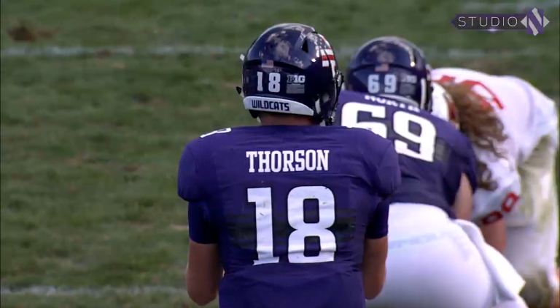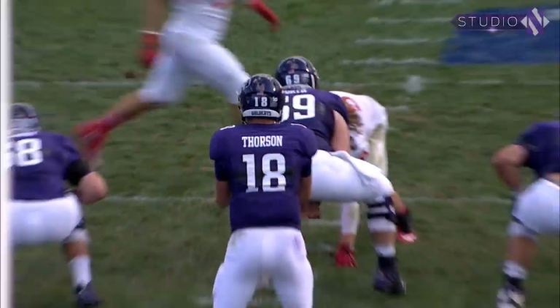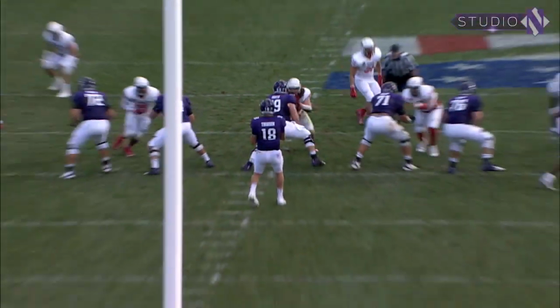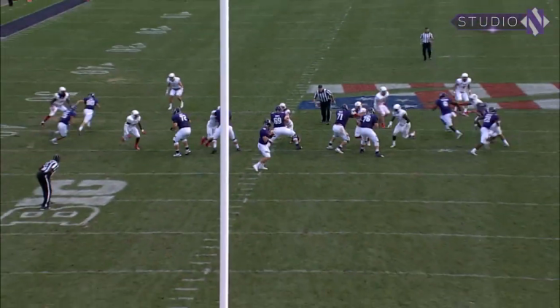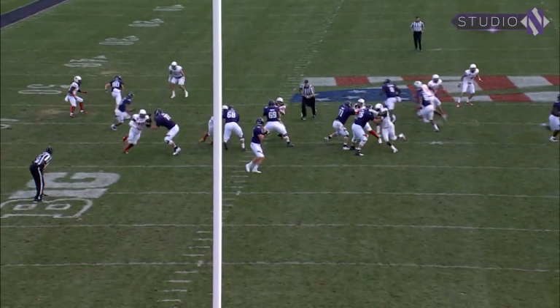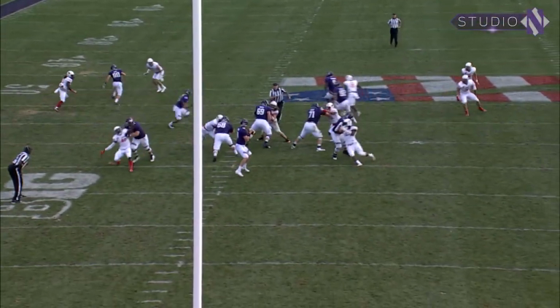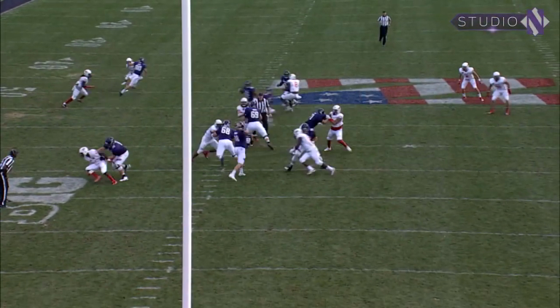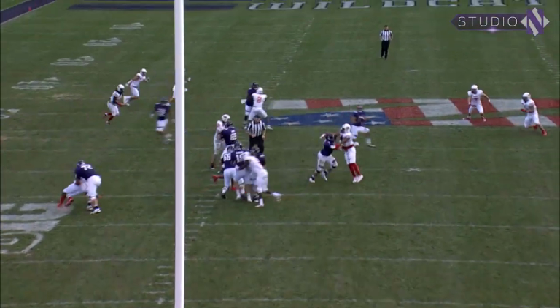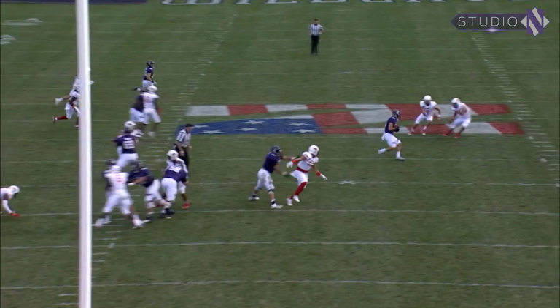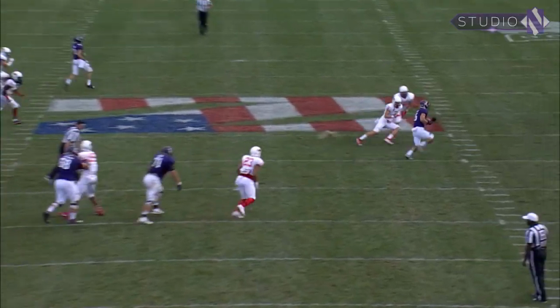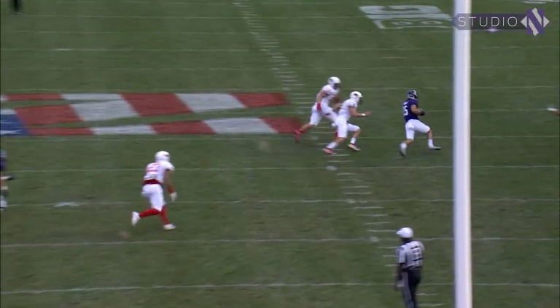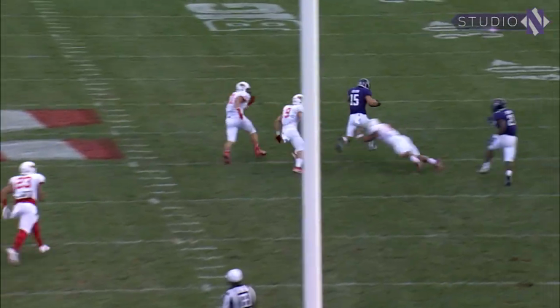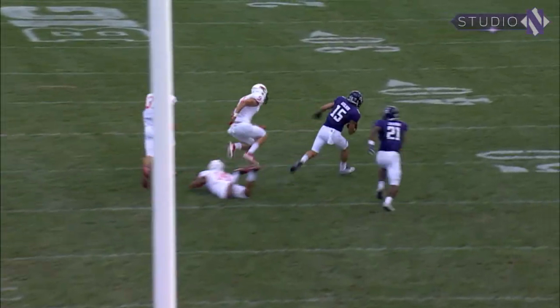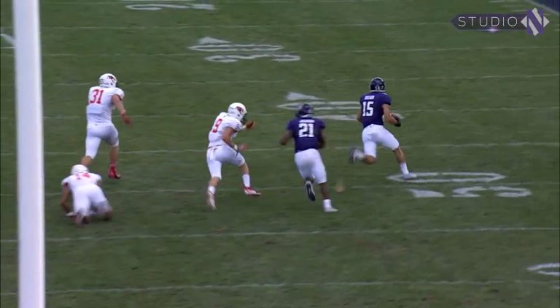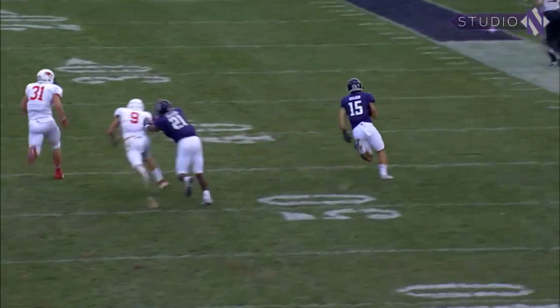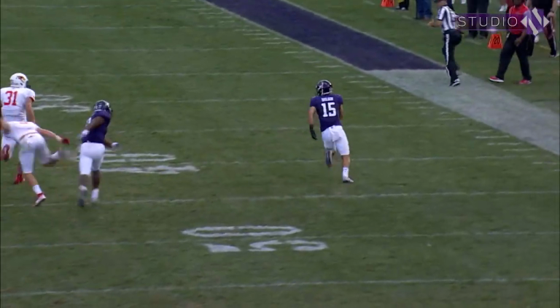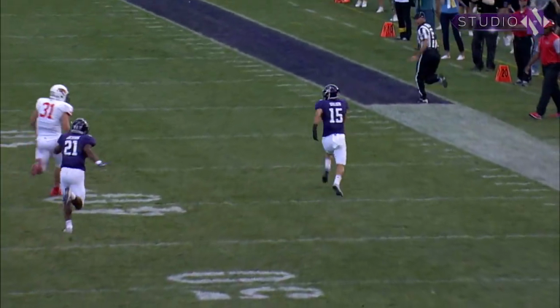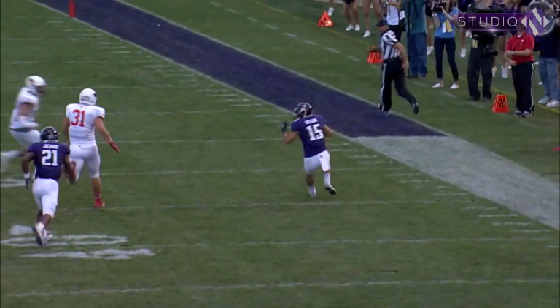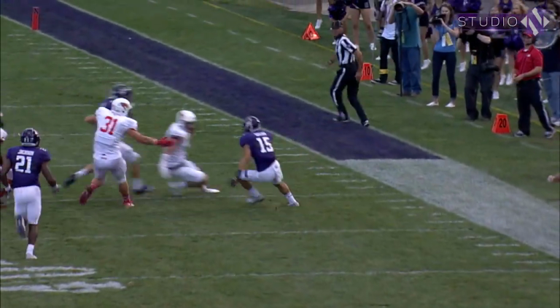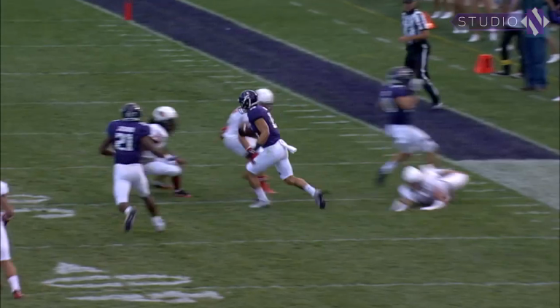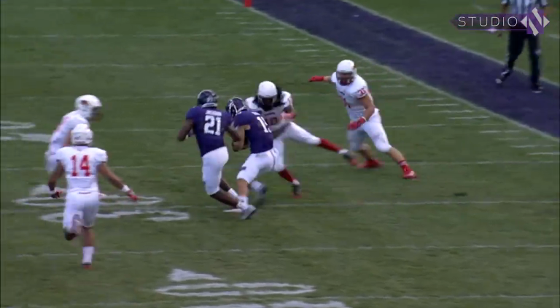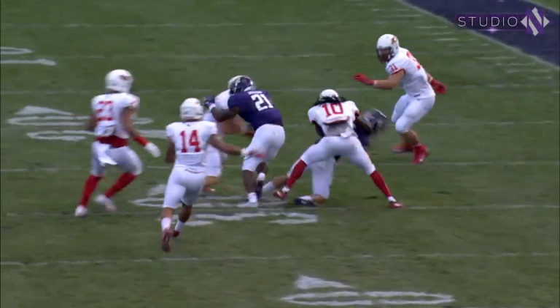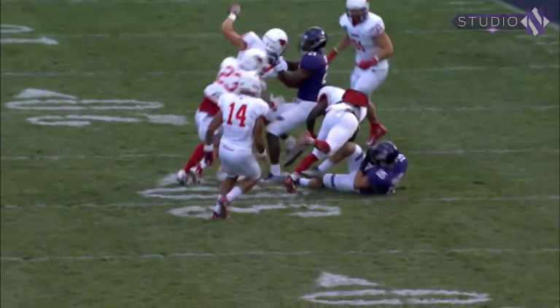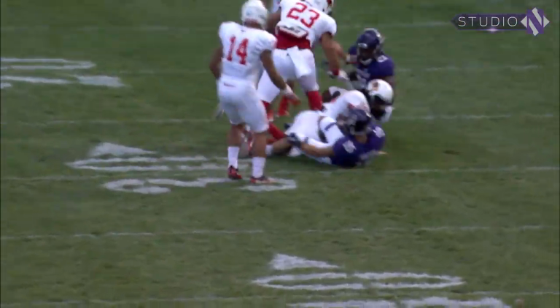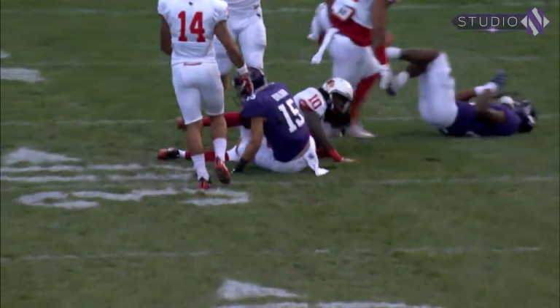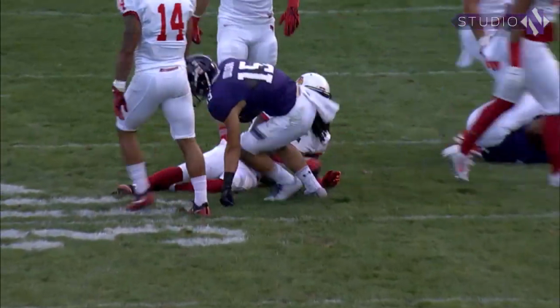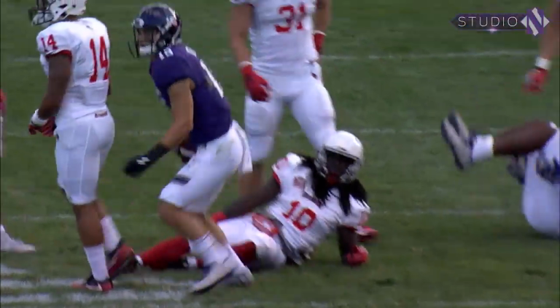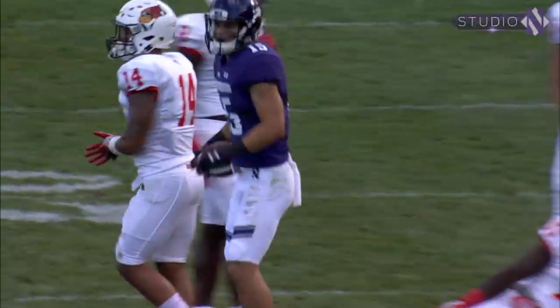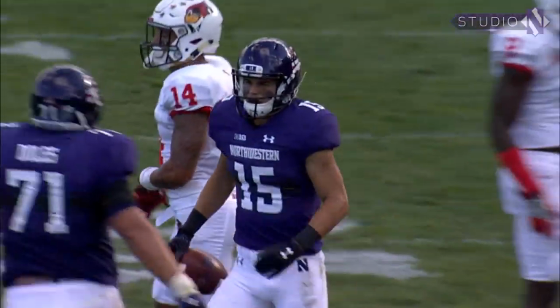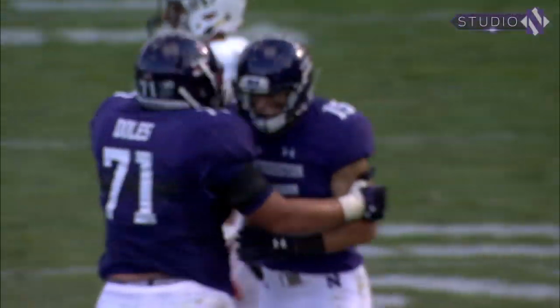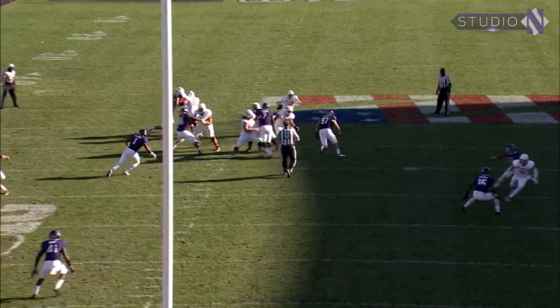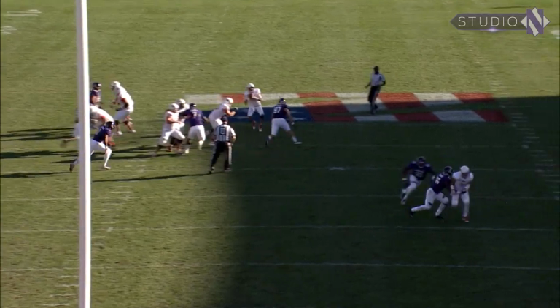Cats trail 6-0, third quarter. Snap to Thorson, going over the middle — complete to the 40, to the 45, and breaking free to the 40, Macon Wilson. Cuts inside at the 30 and flung down at the 29-yard line.